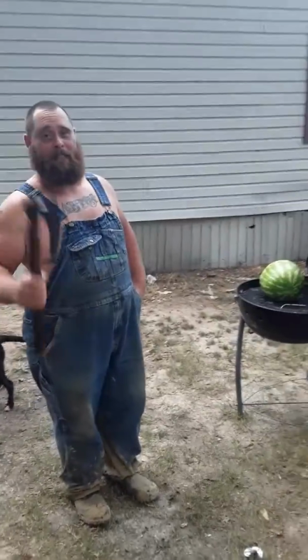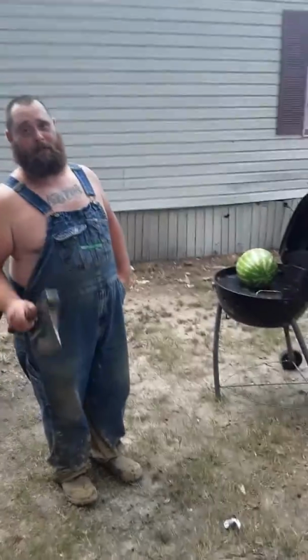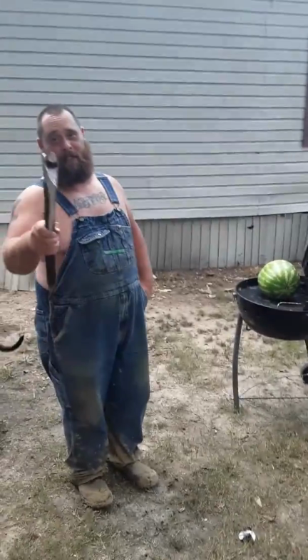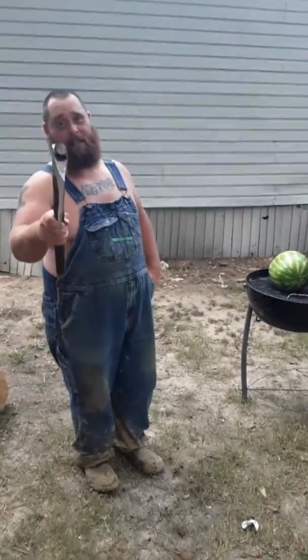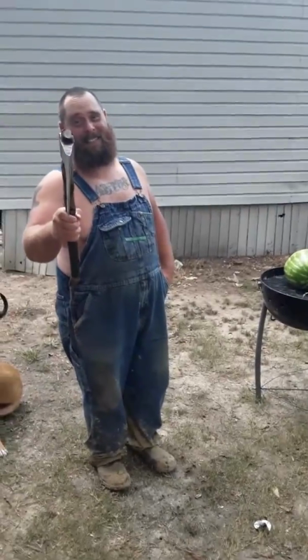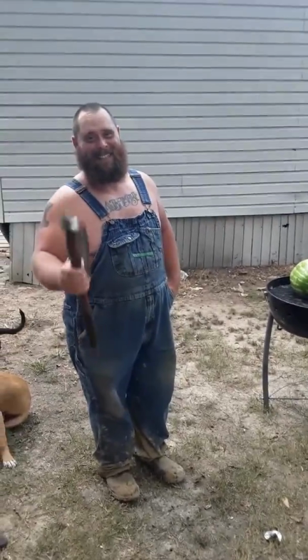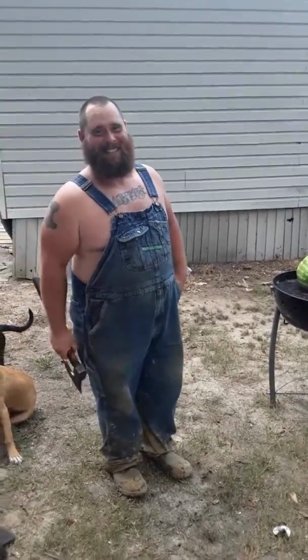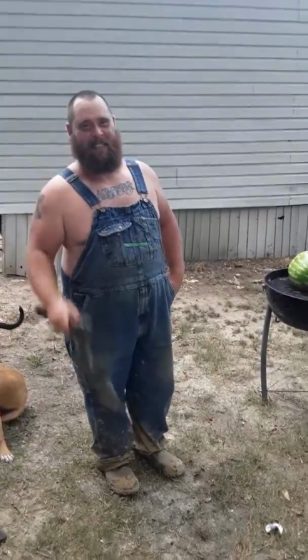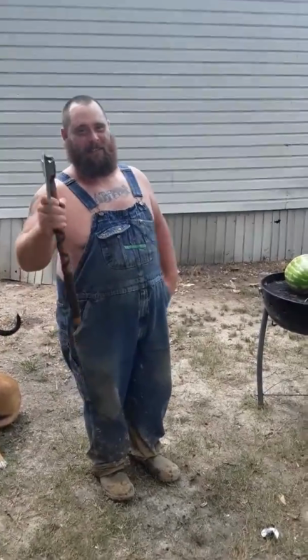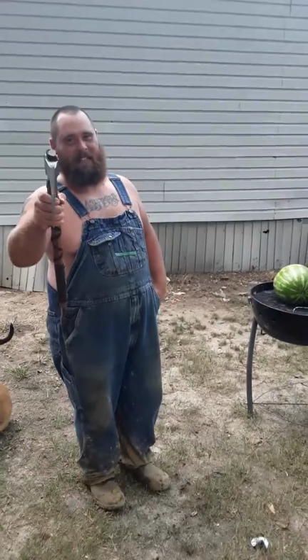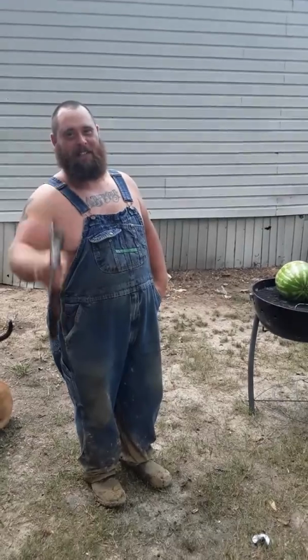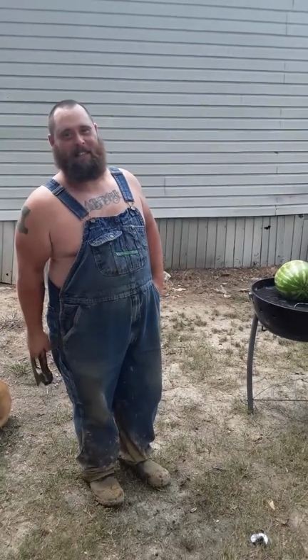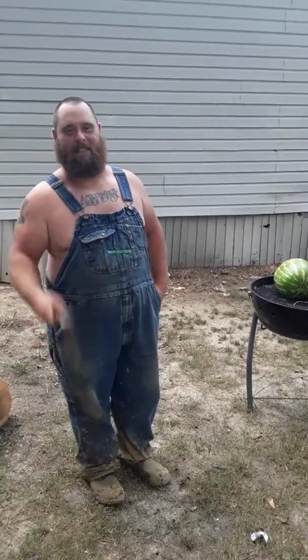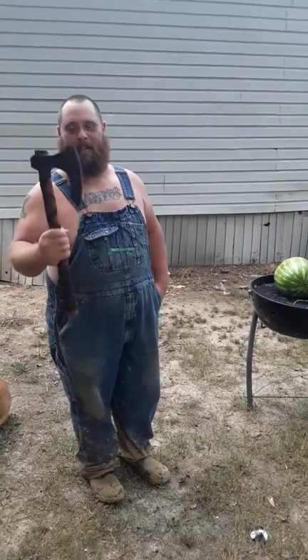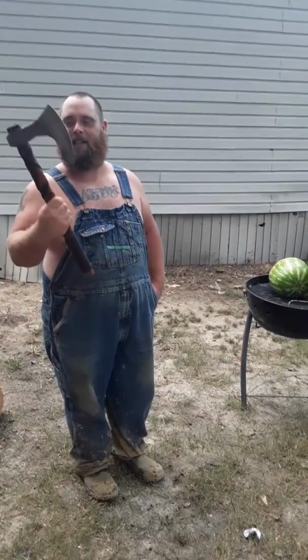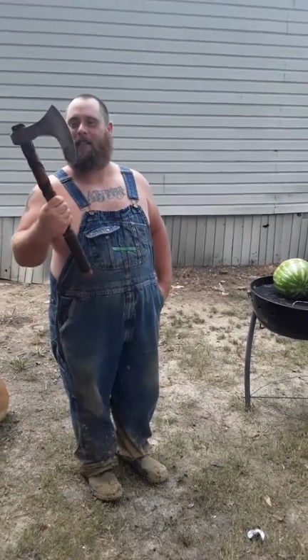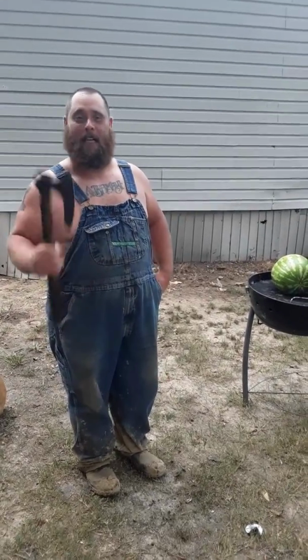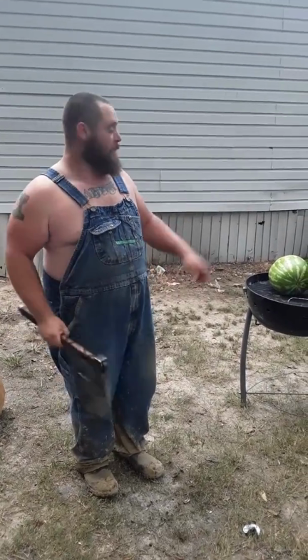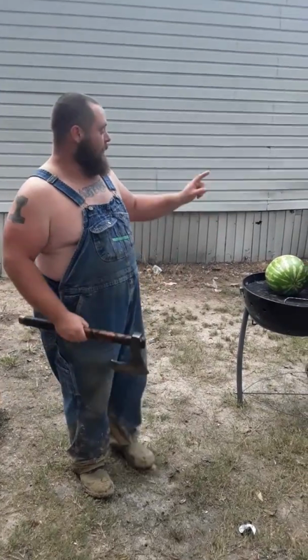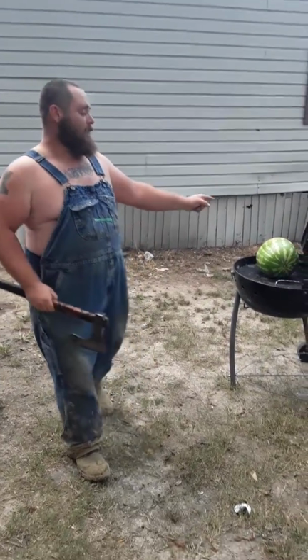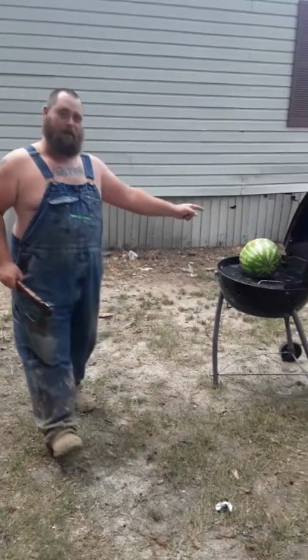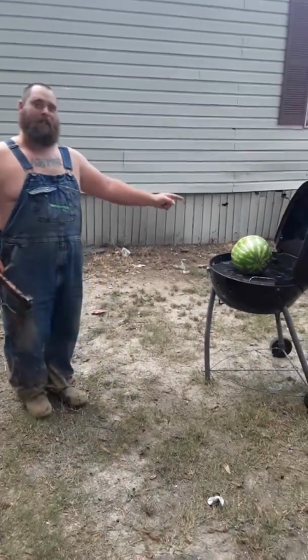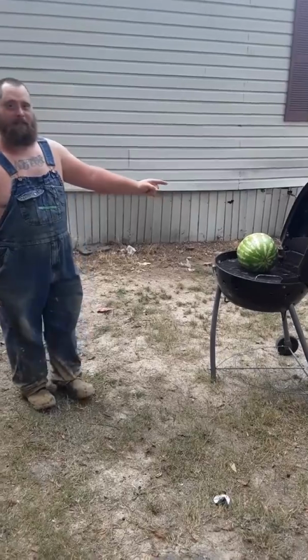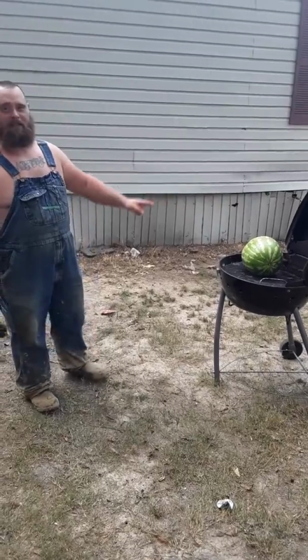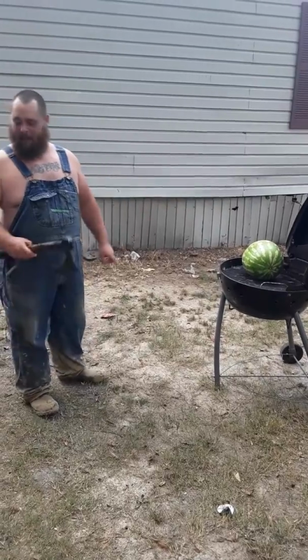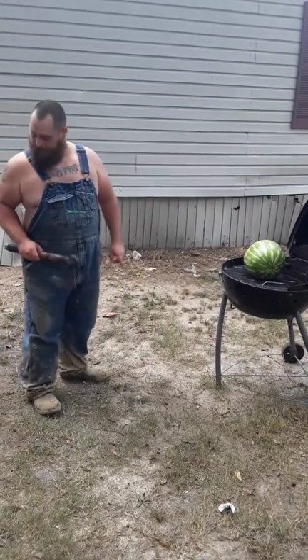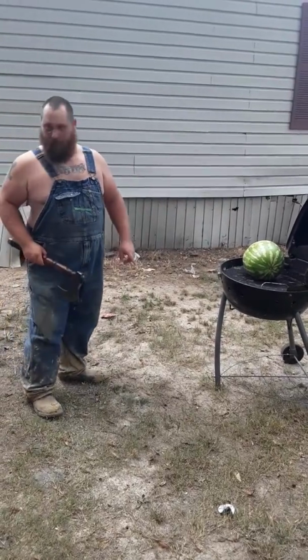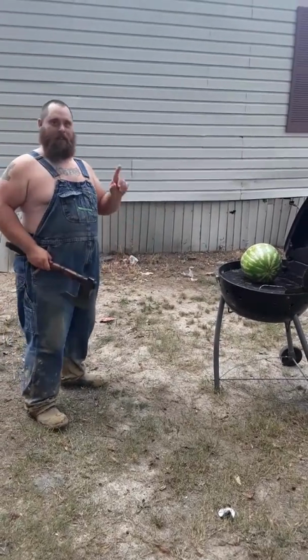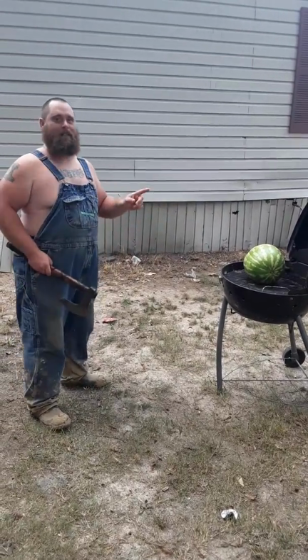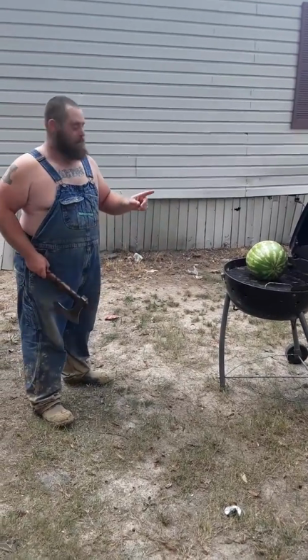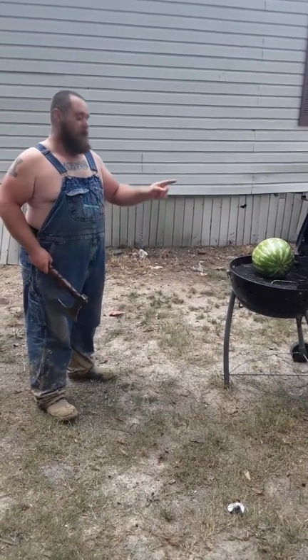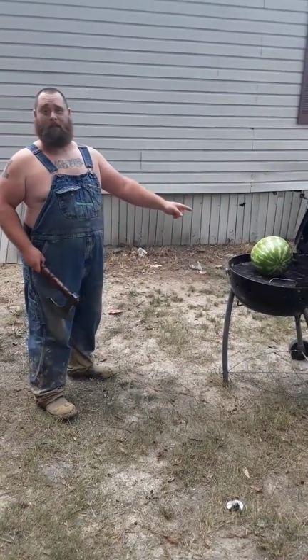If you don't know what a skegax is, you need to learn some Viking history. This is a battle axe. And I'm going to try to split this watermelon in half without breaking the grill. Let's go.